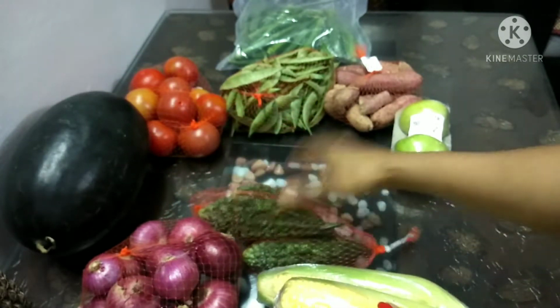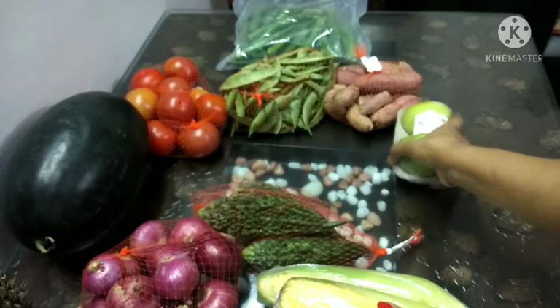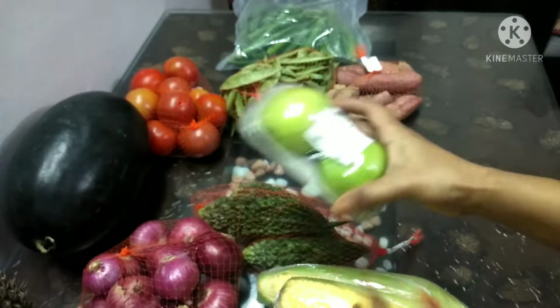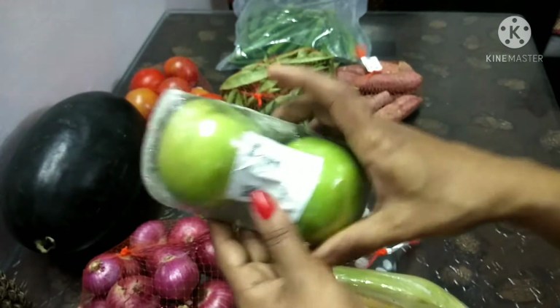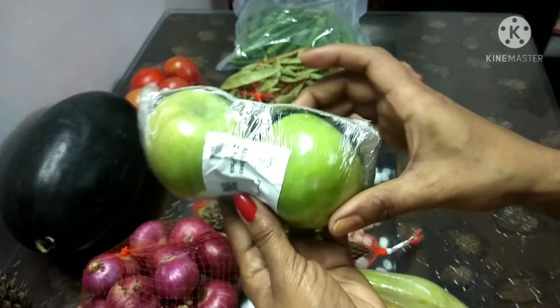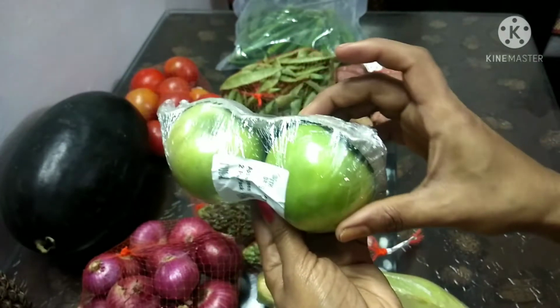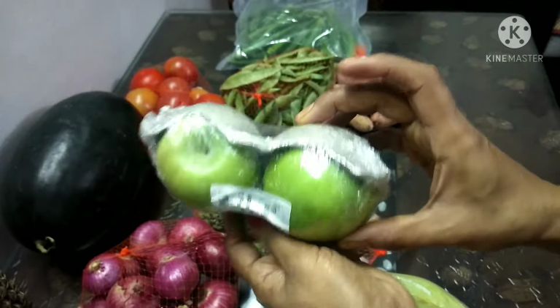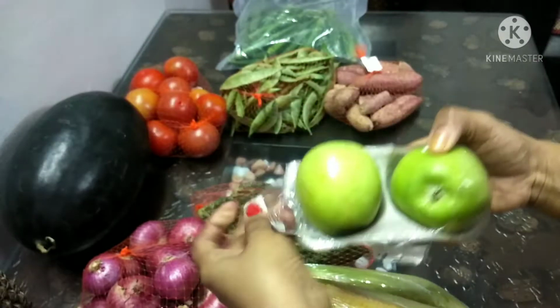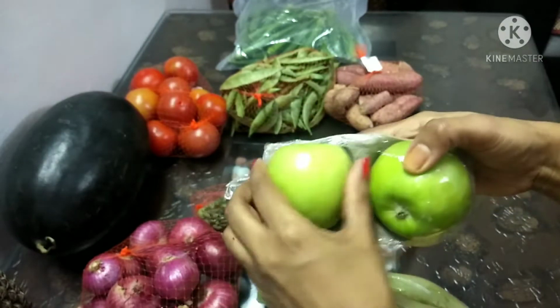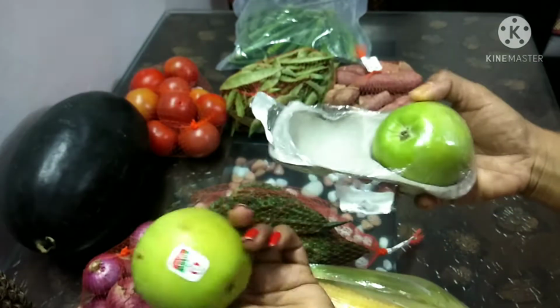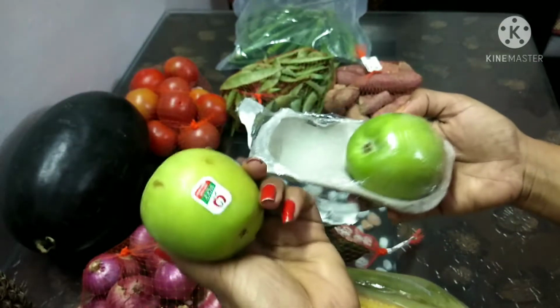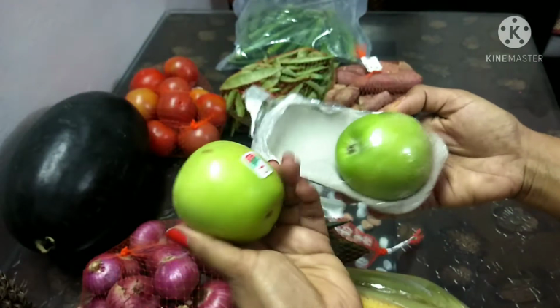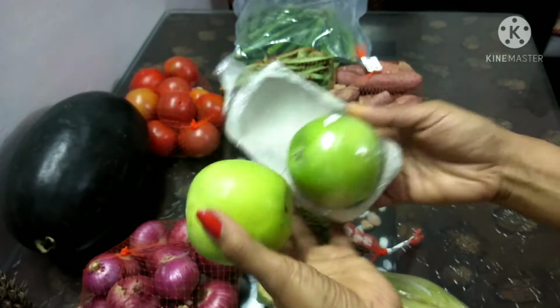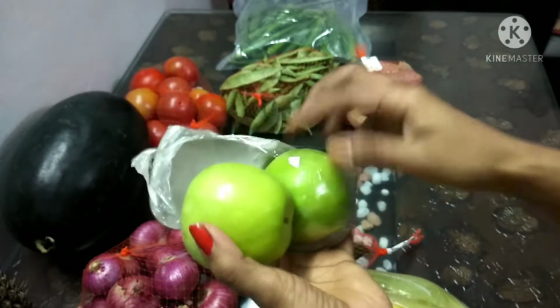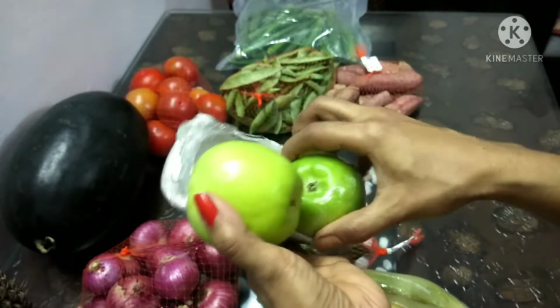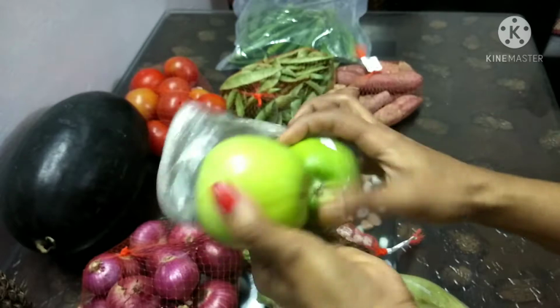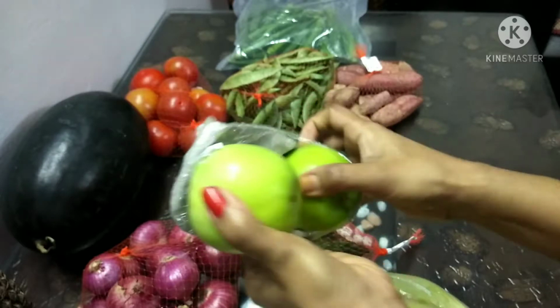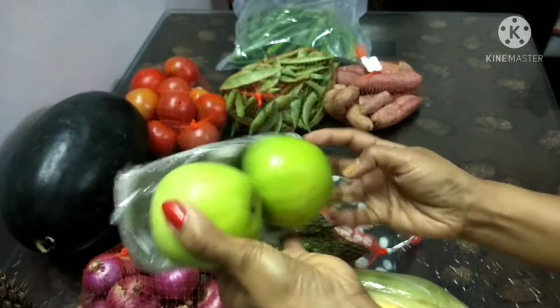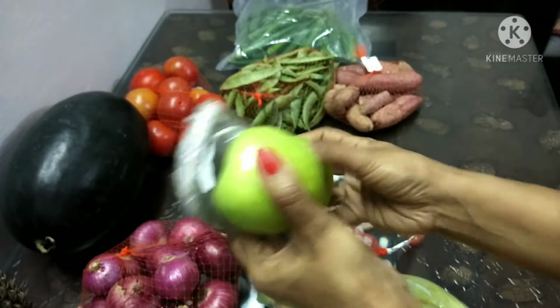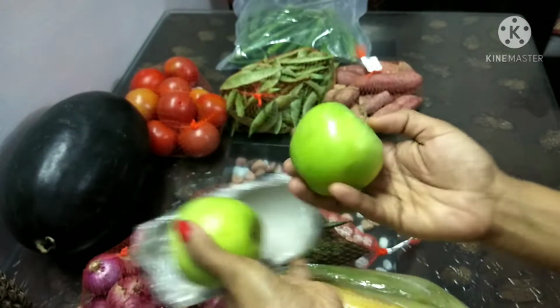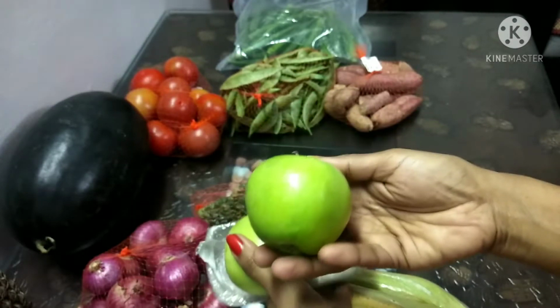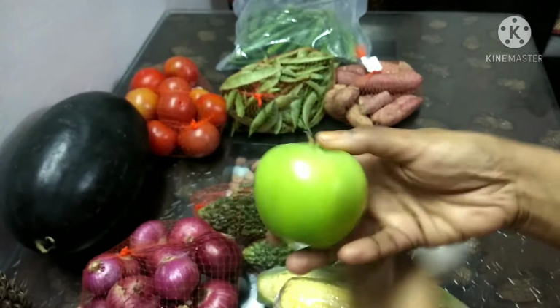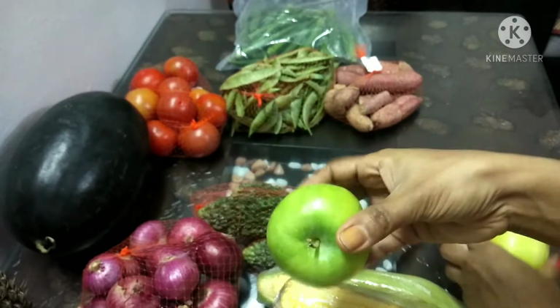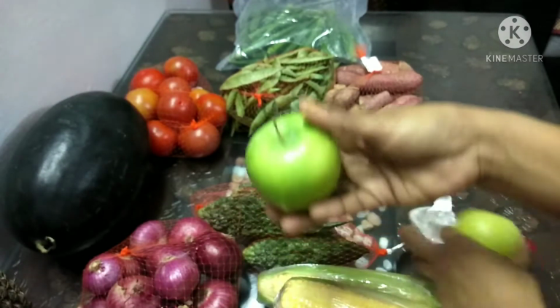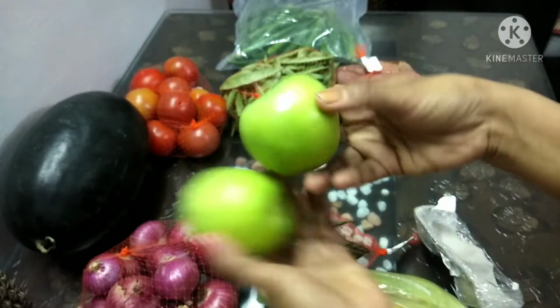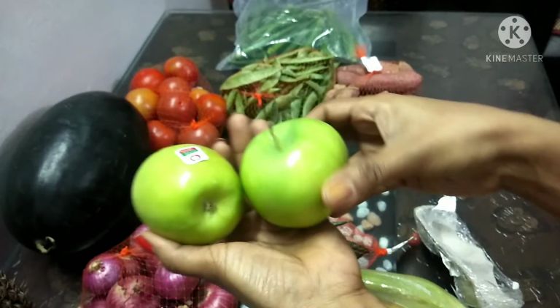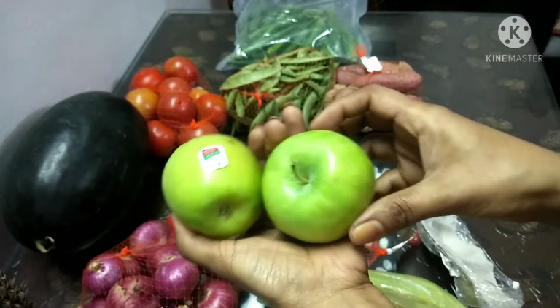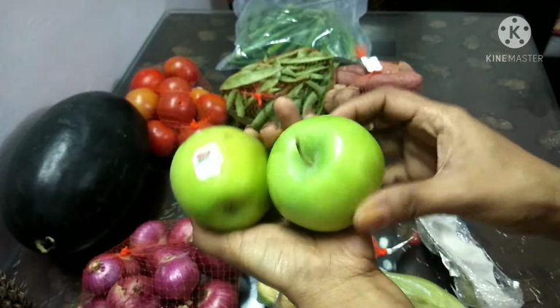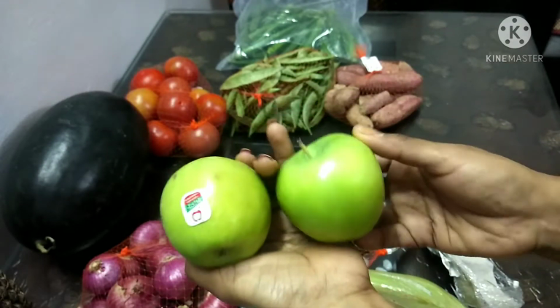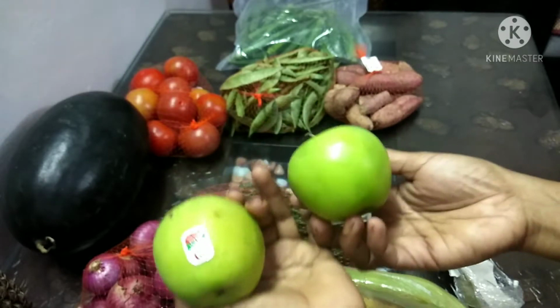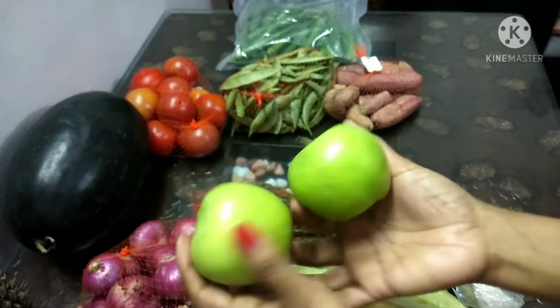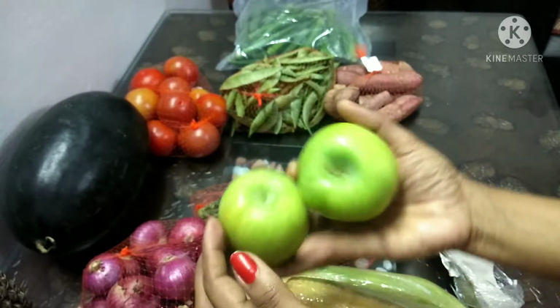The green apple is very tasty. Green apple is great, but it has a taste similar to raw mango — a light, tangy flavor.